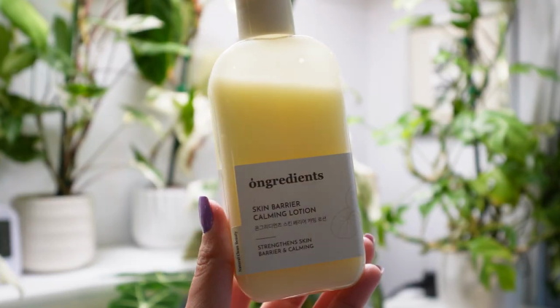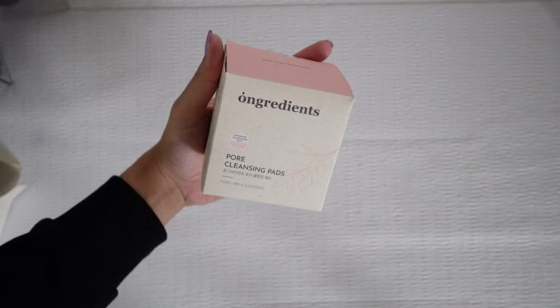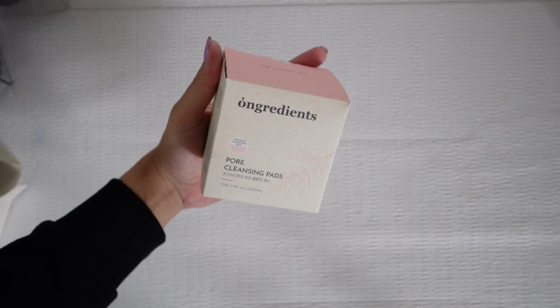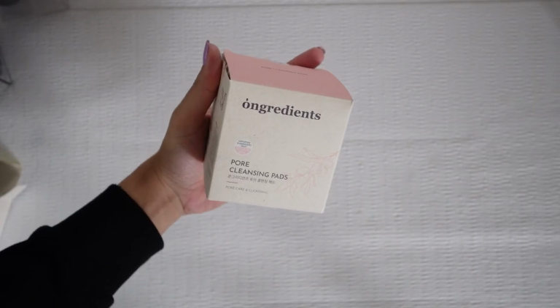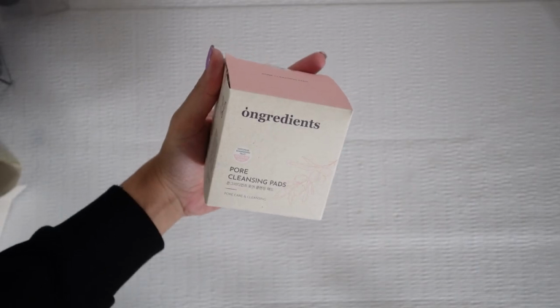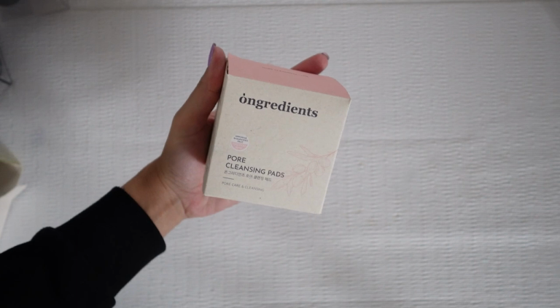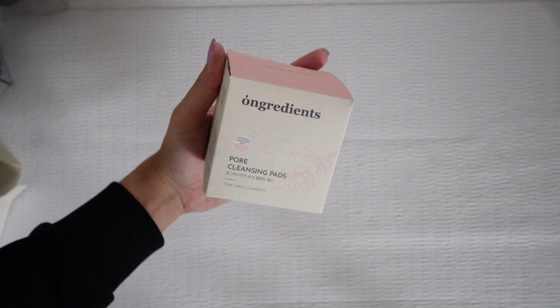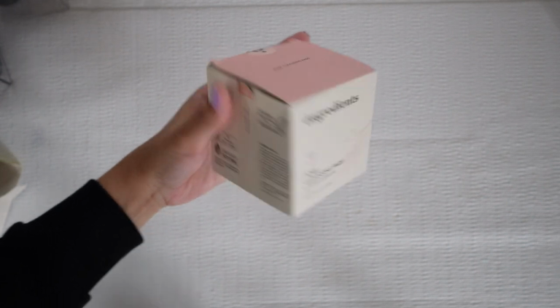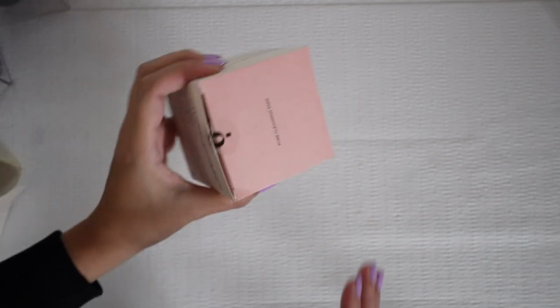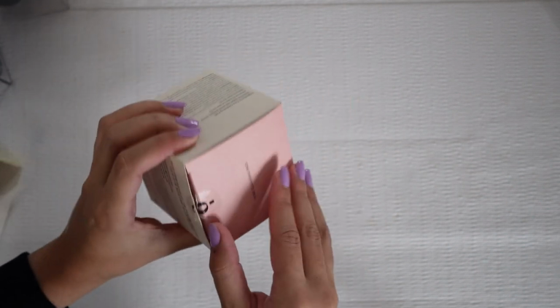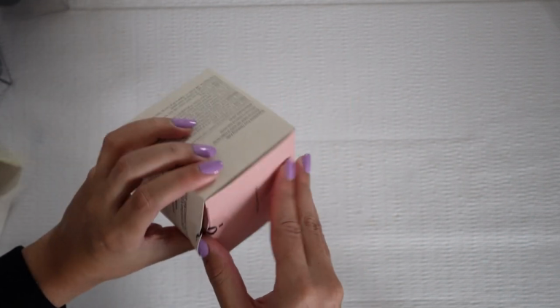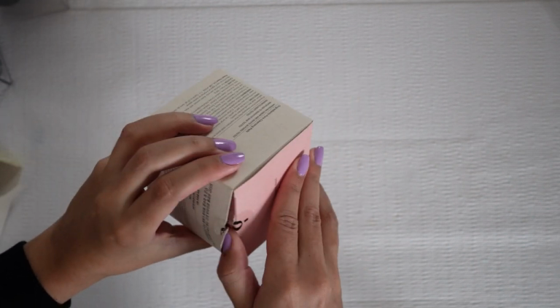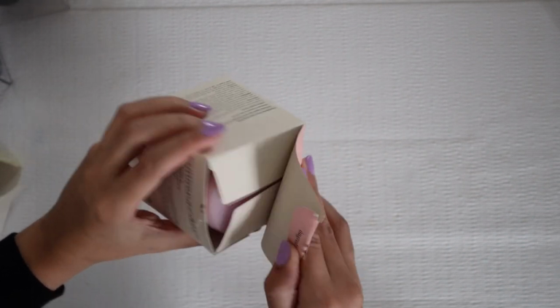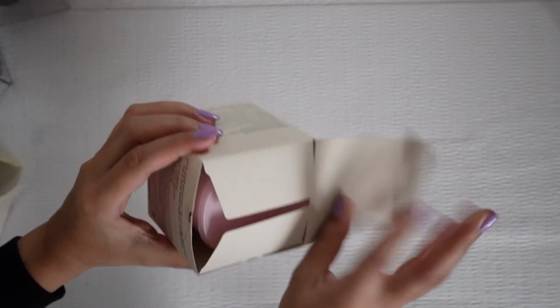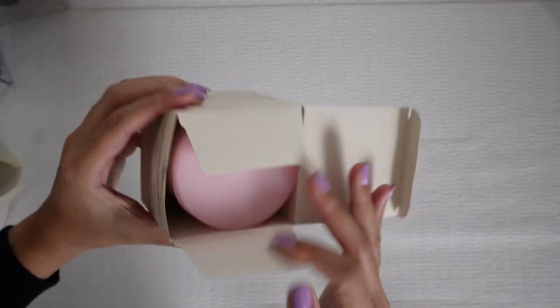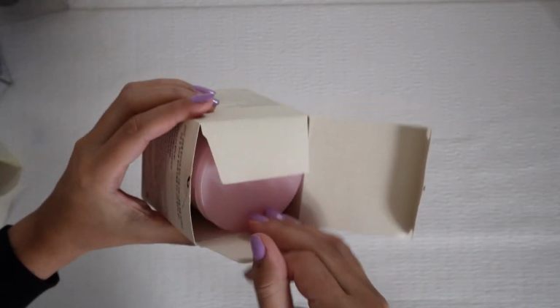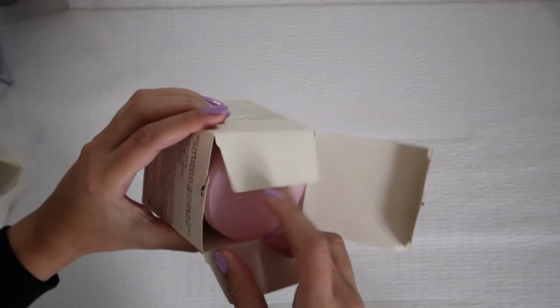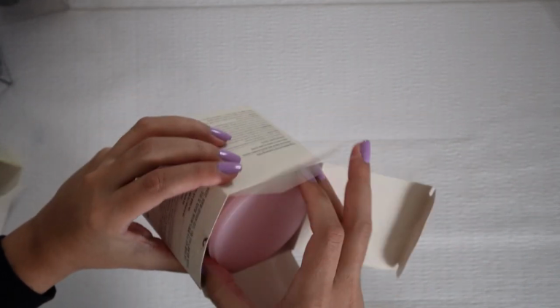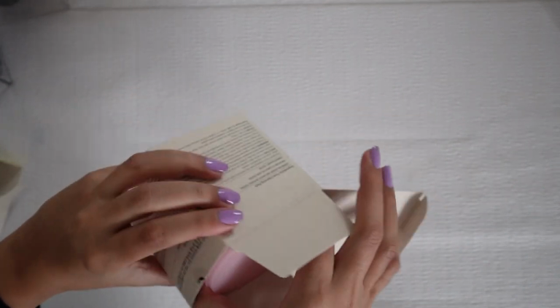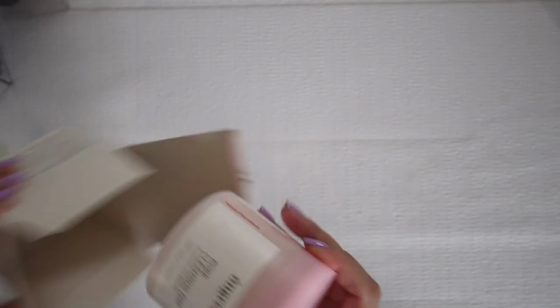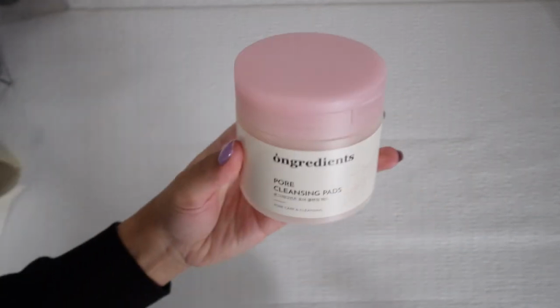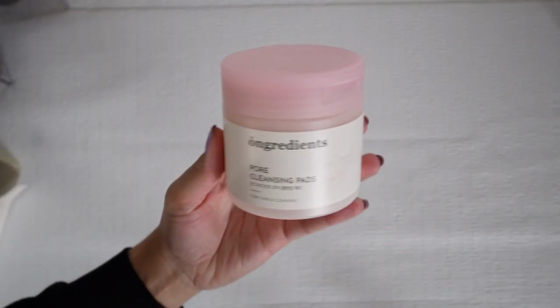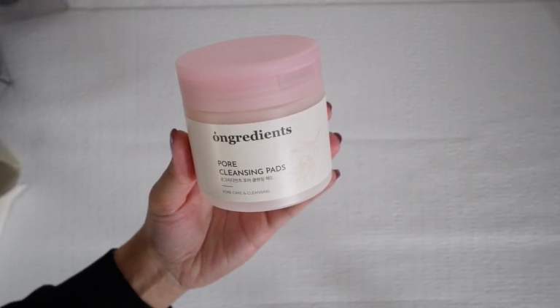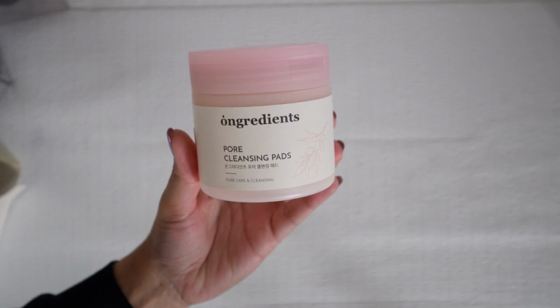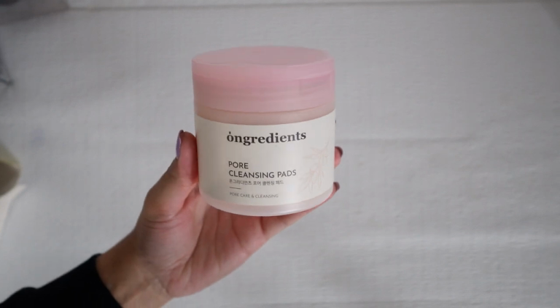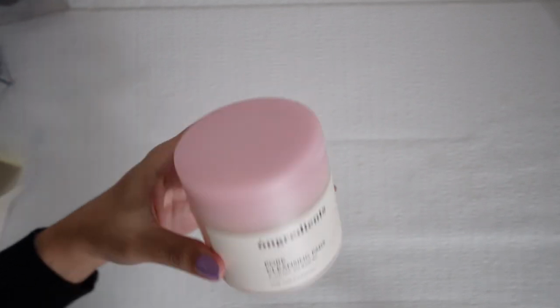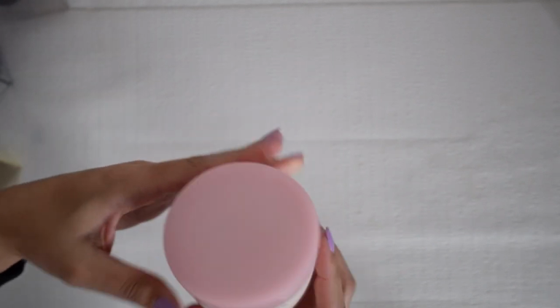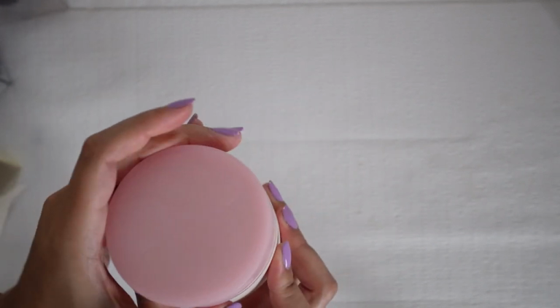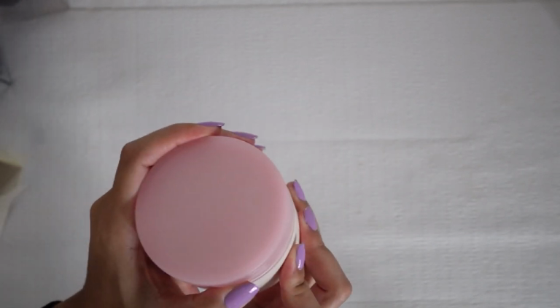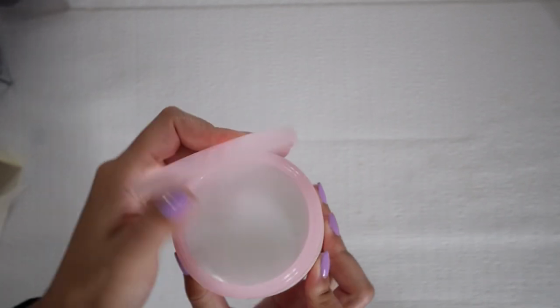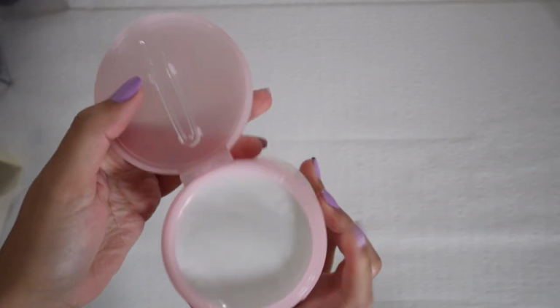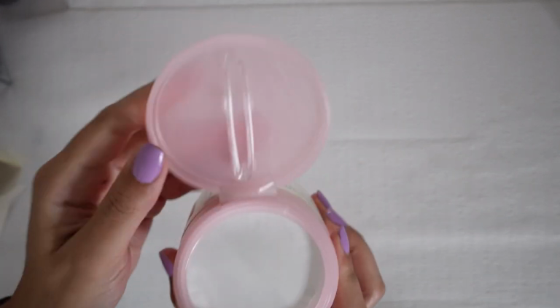I also received the pore cleansing pads and let me show you the packaging because it's my favorite part. It even comes with little tongs to help you grab an individual pad.